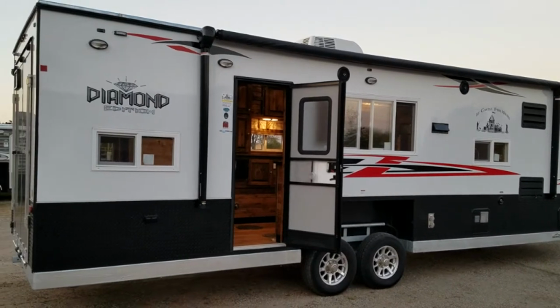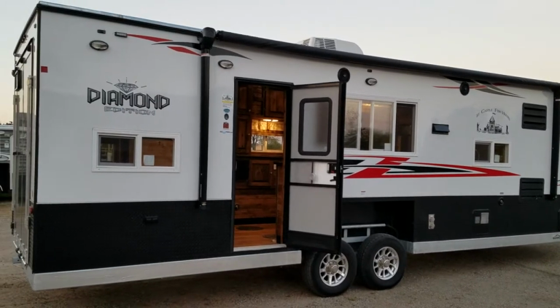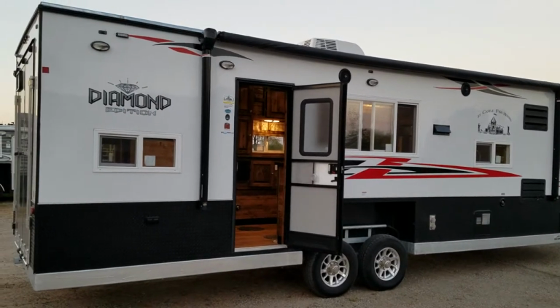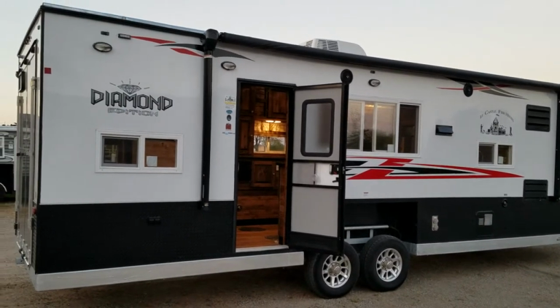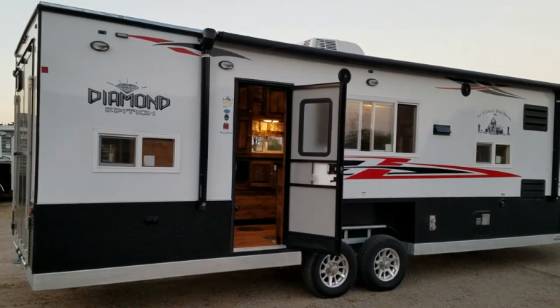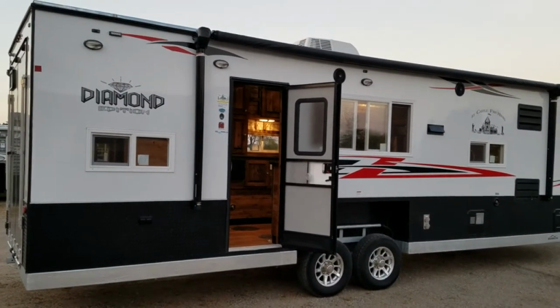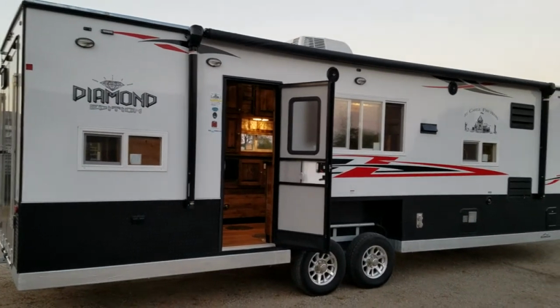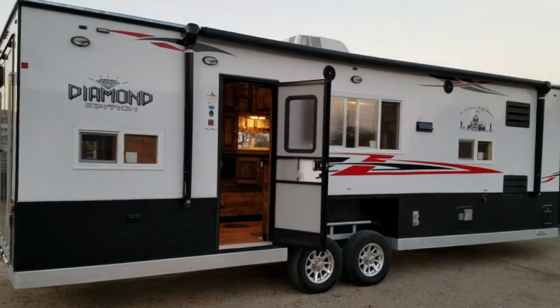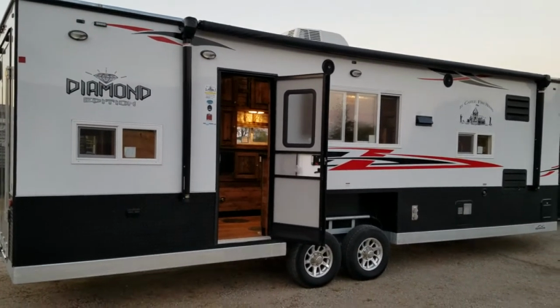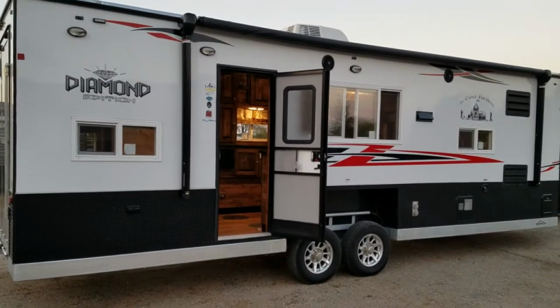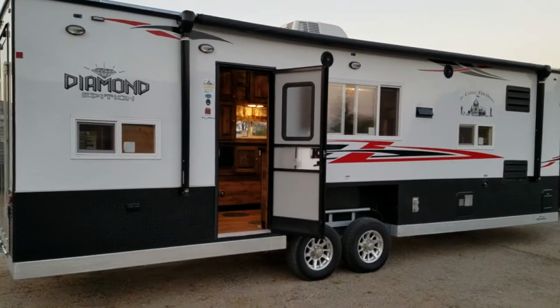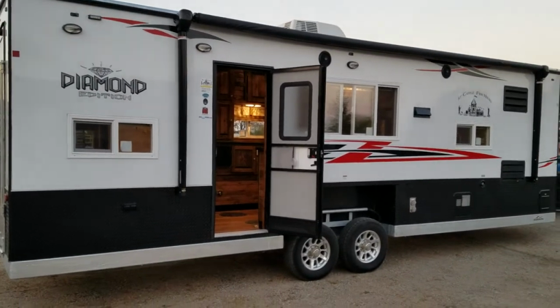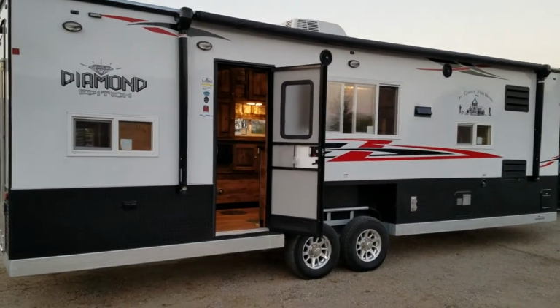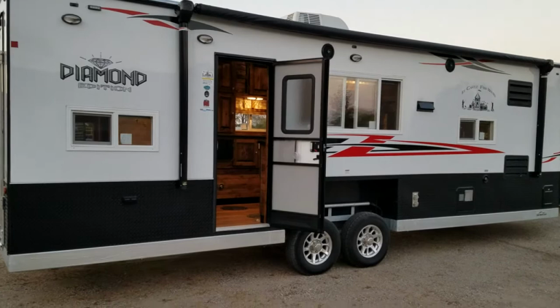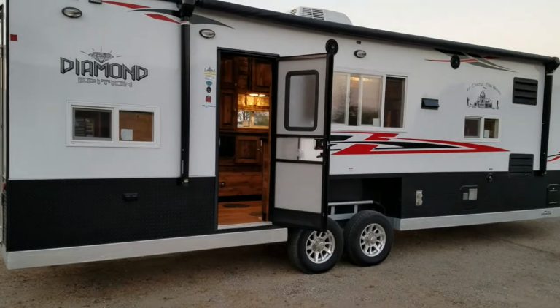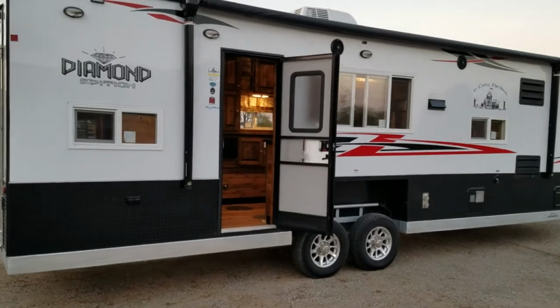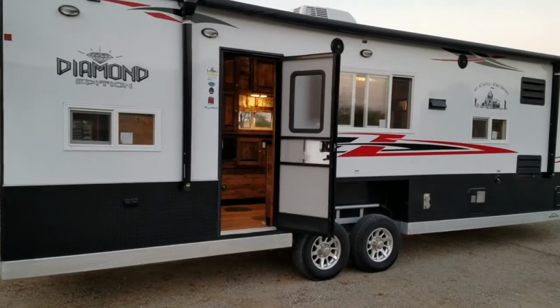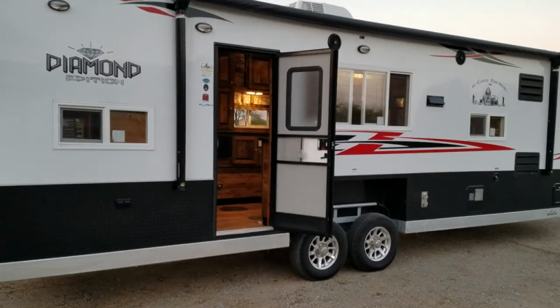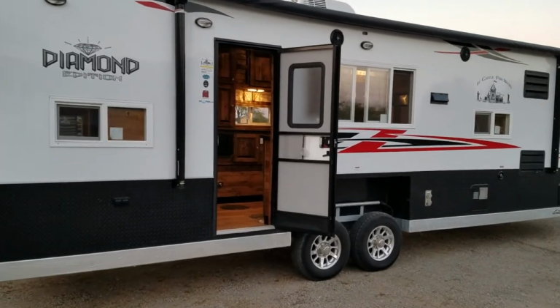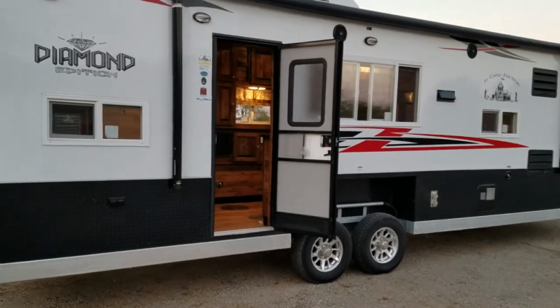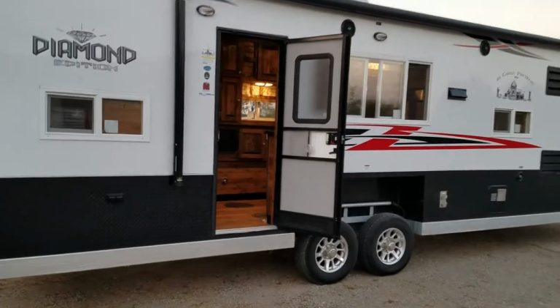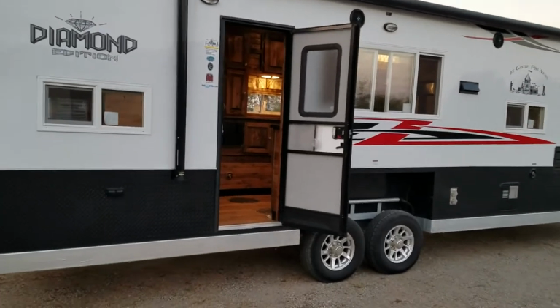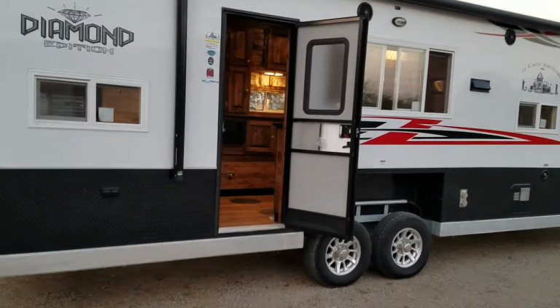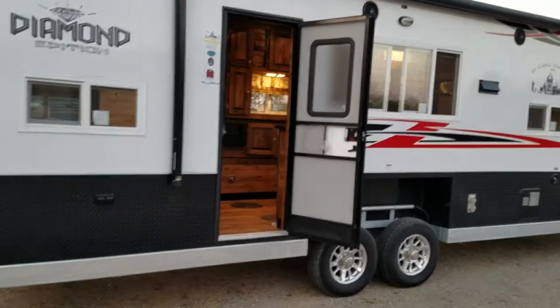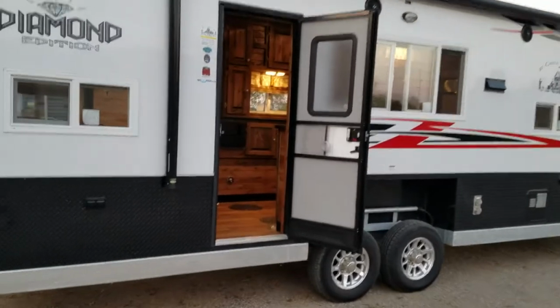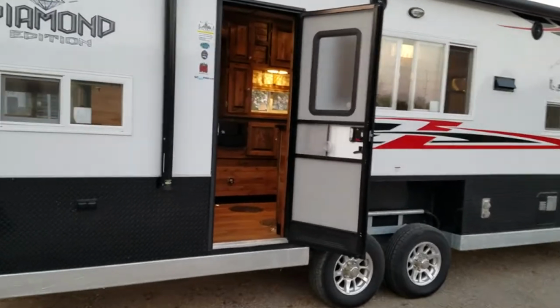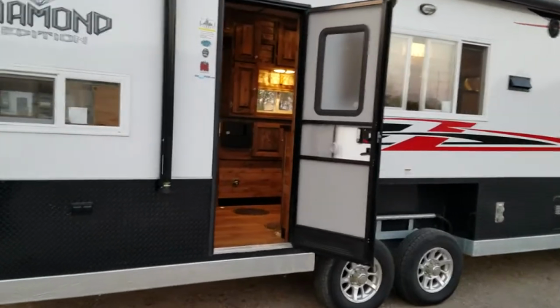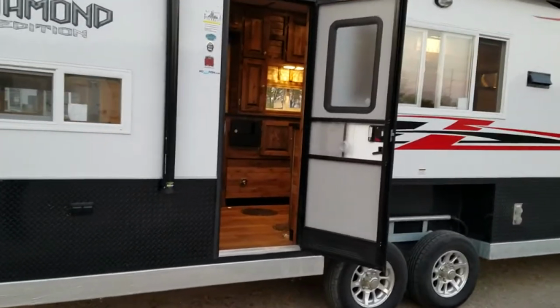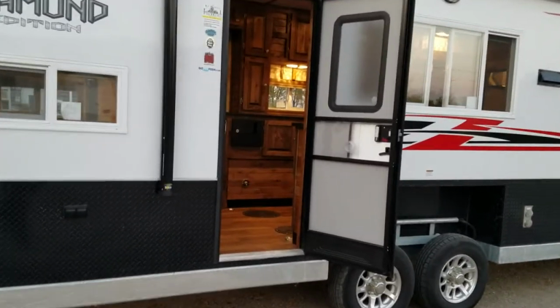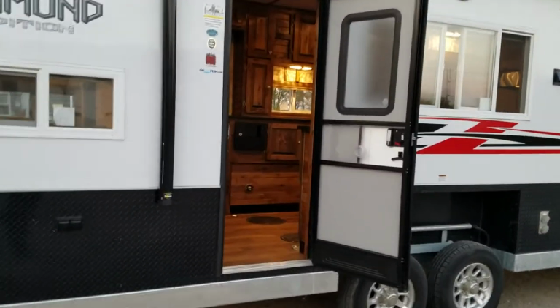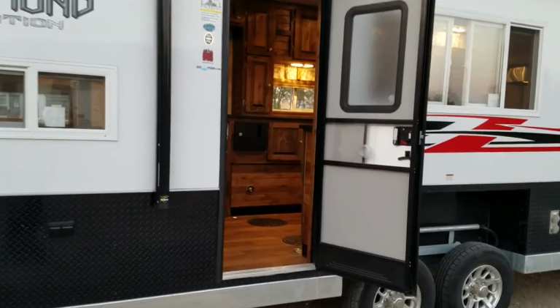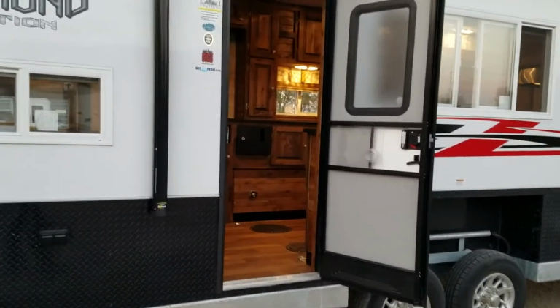Hello everybody, this is Brandon from Minnesota Custom Castles. This is a project I've been waiting a long time to do — something that was proposed to me this past spring.